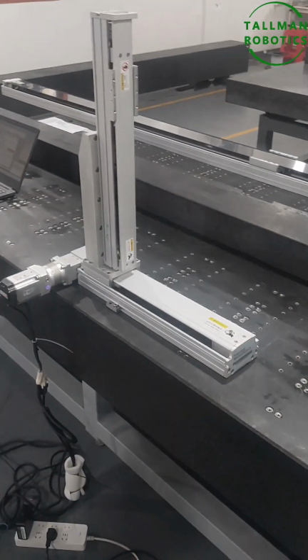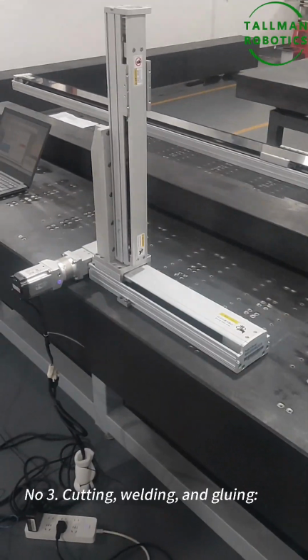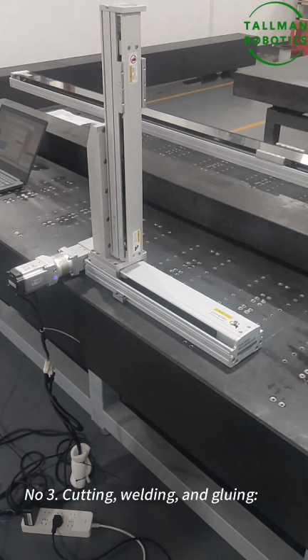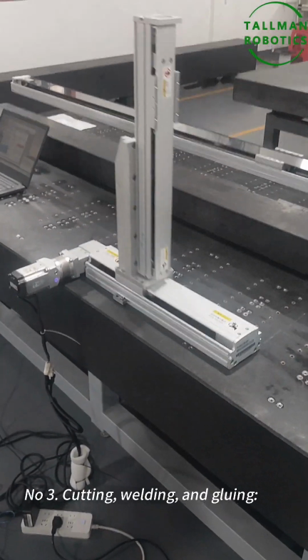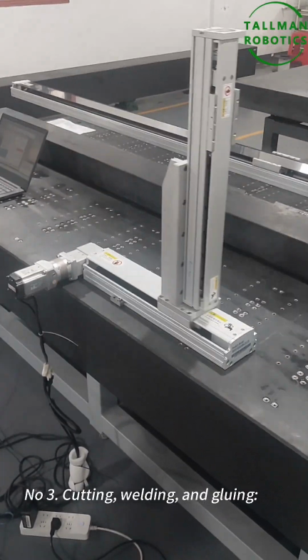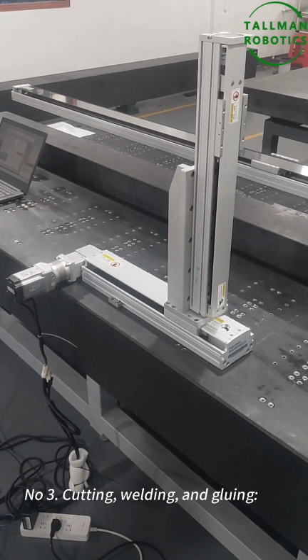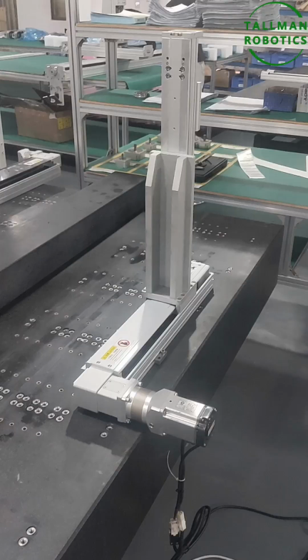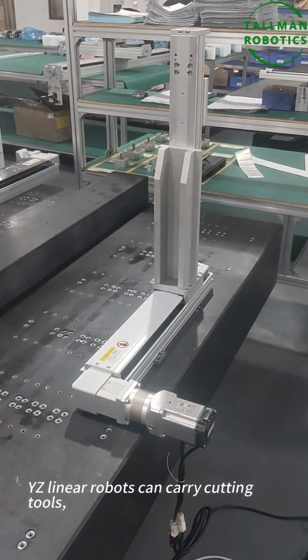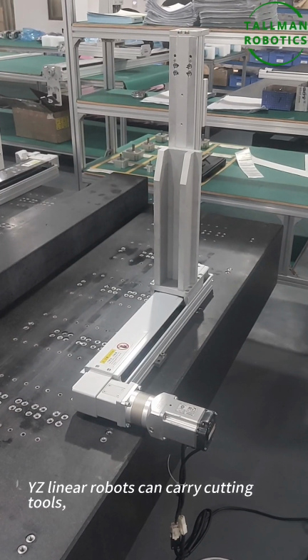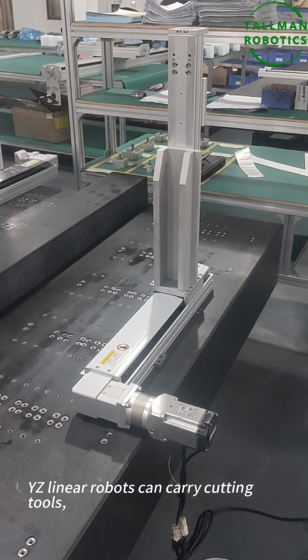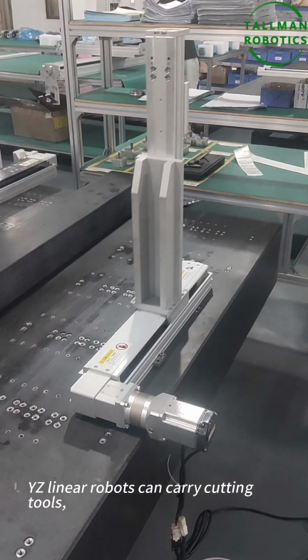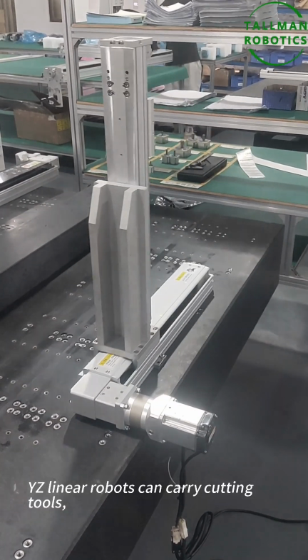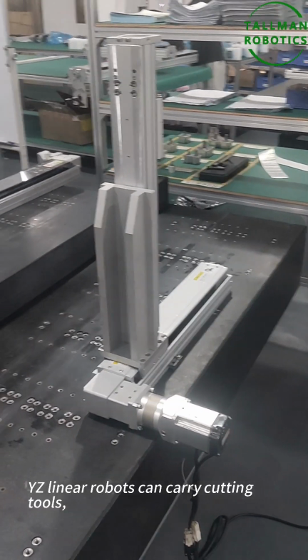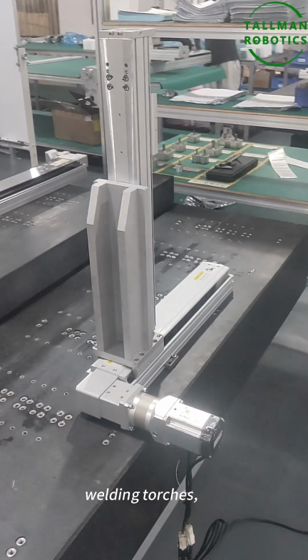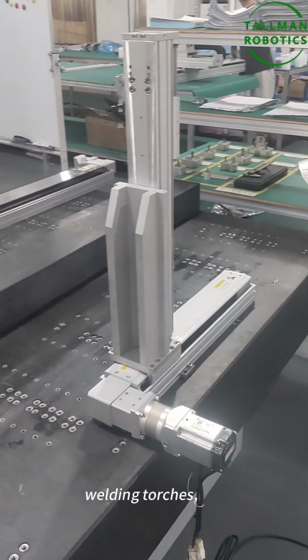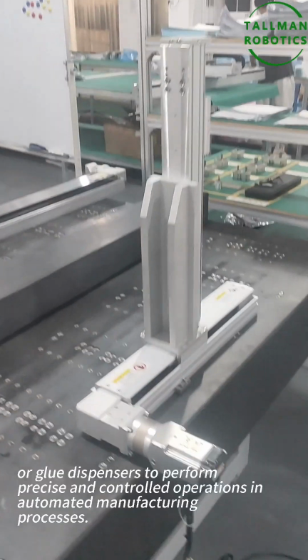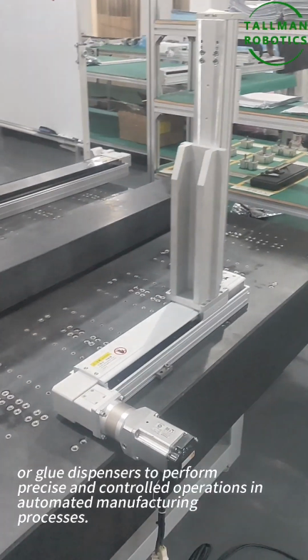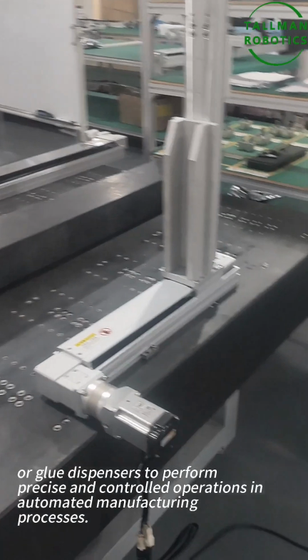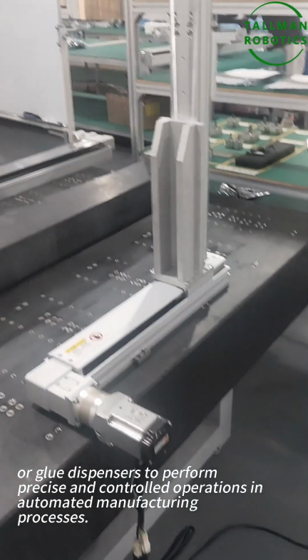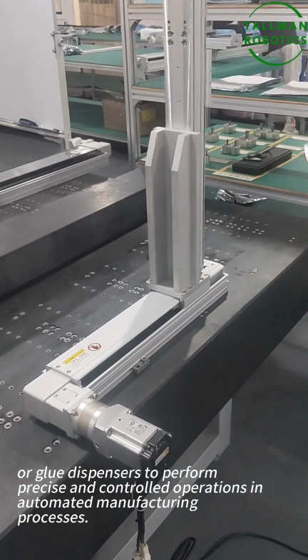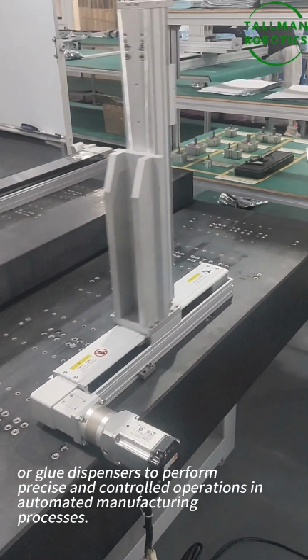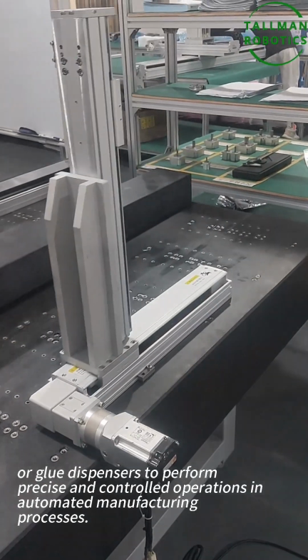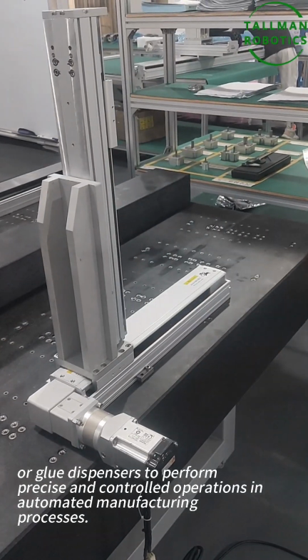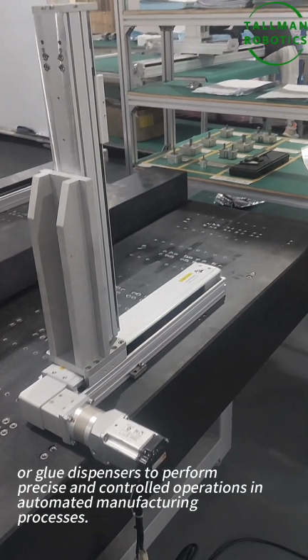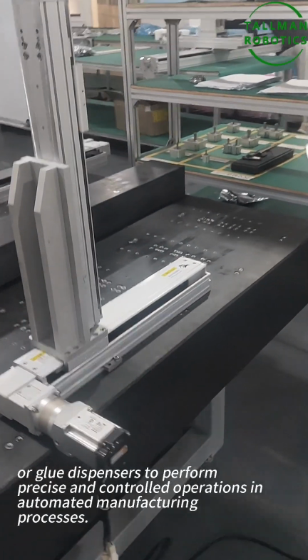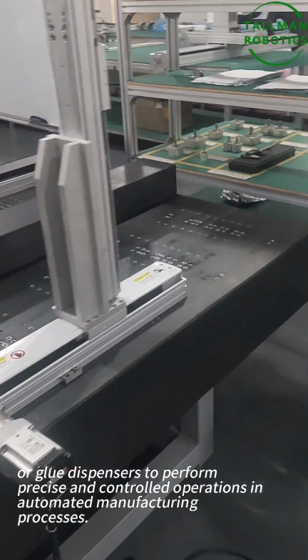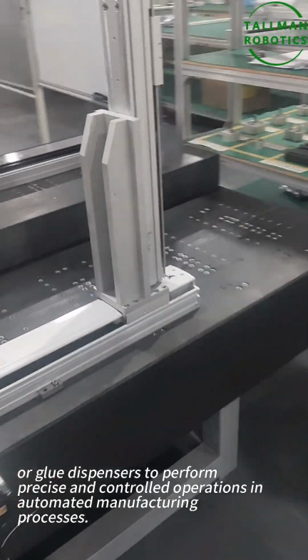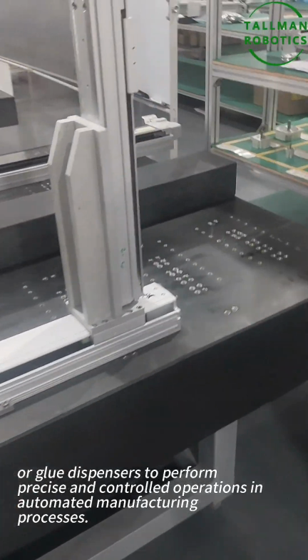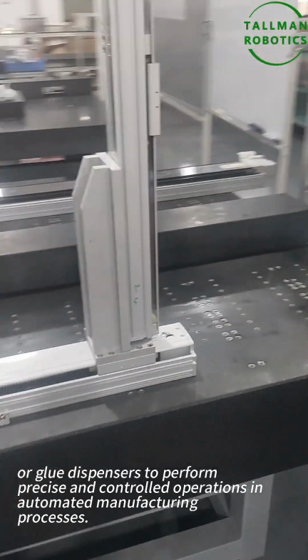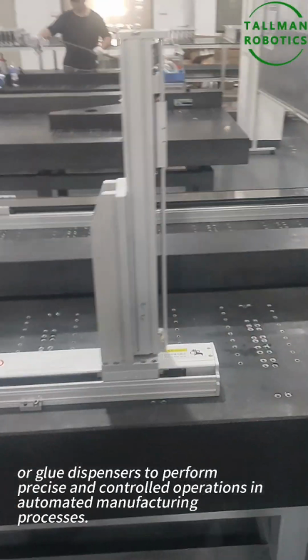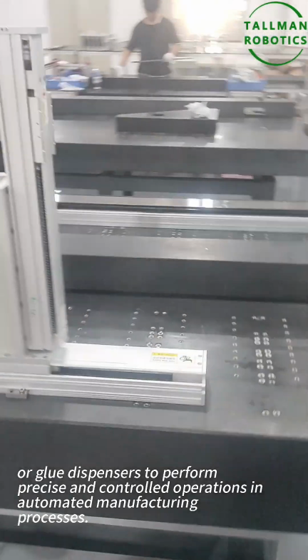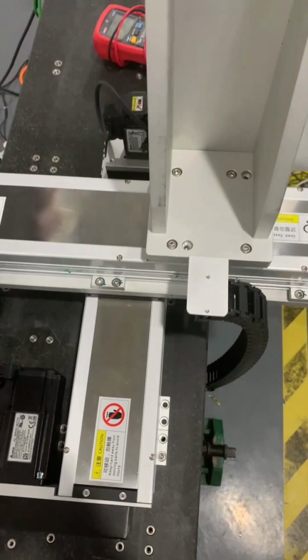Number three: cutting, welding, and coating. YZ-Linear robots can carry cutting tools, welding torches, or coating dispensers to perform precise and controlled operations, automating the manufacturing process.